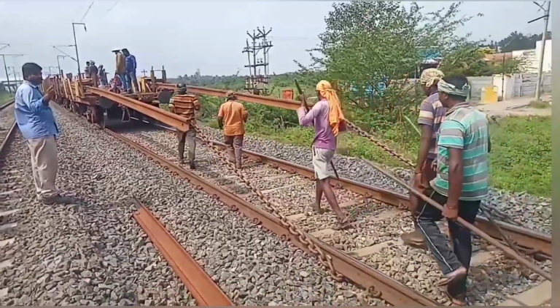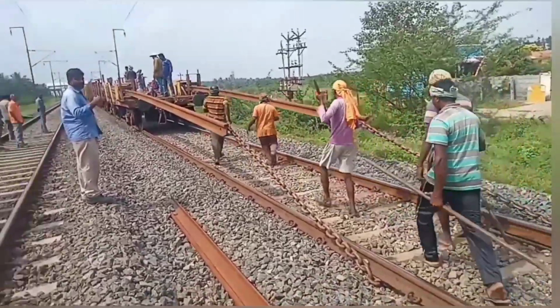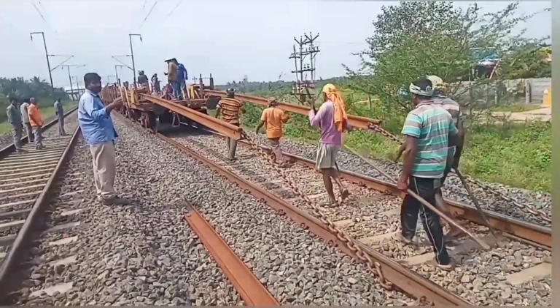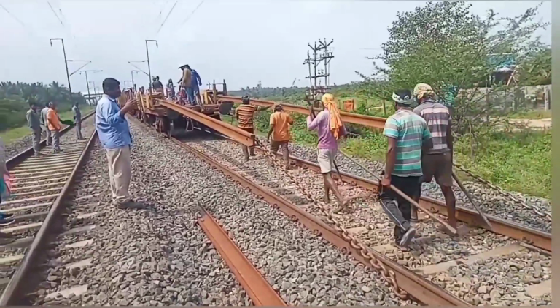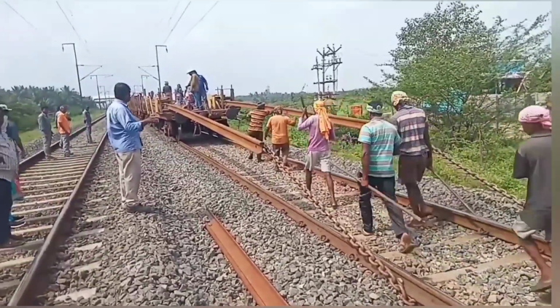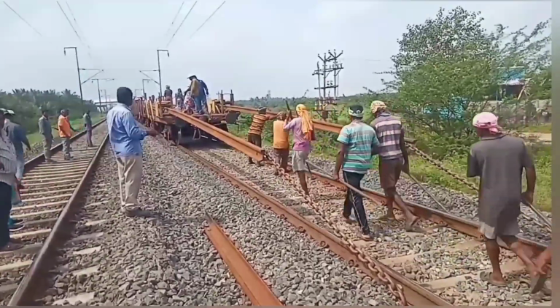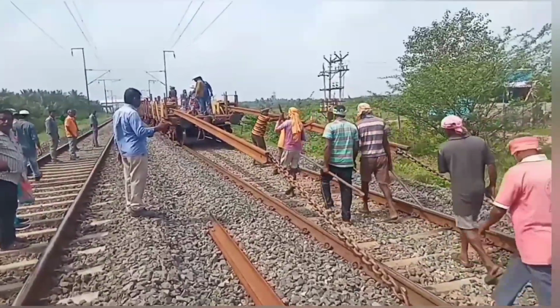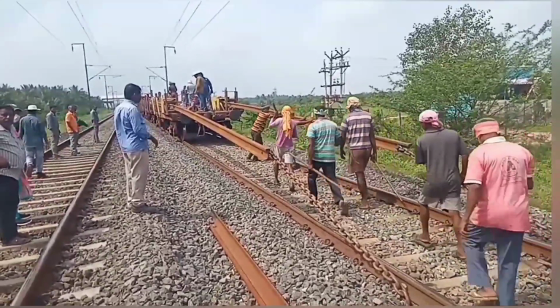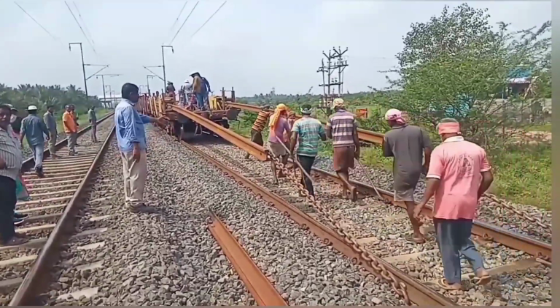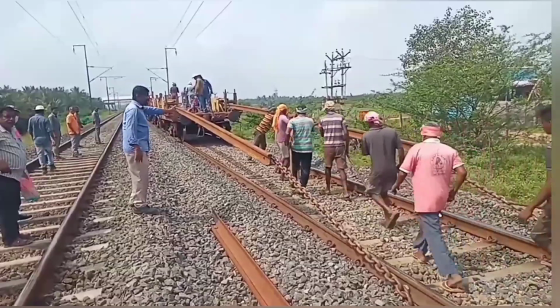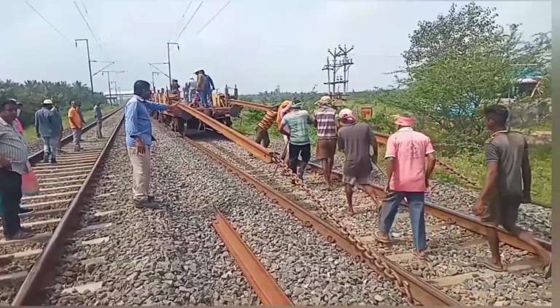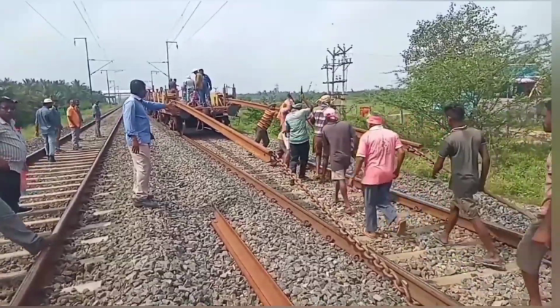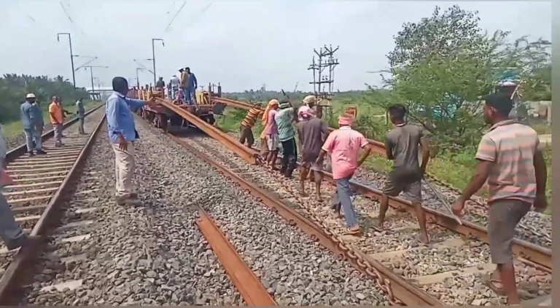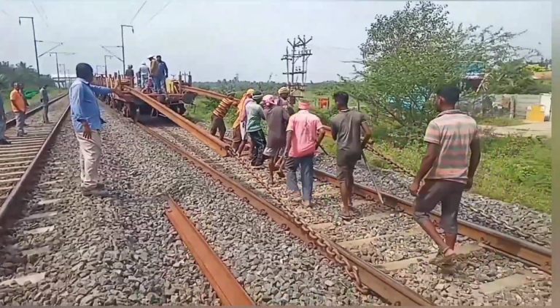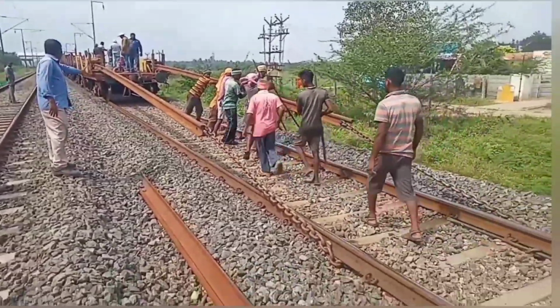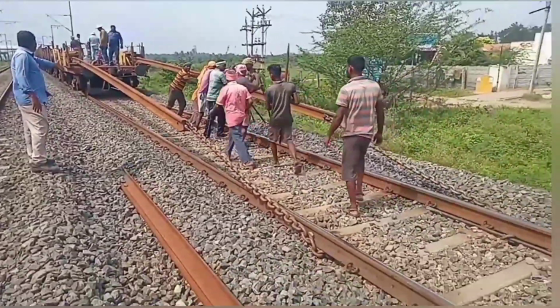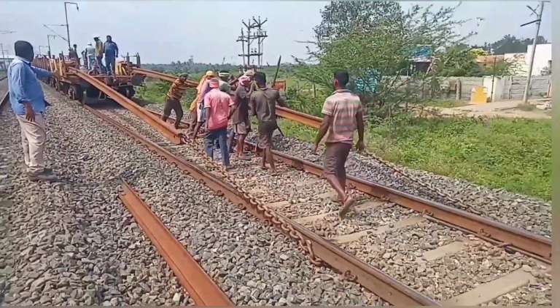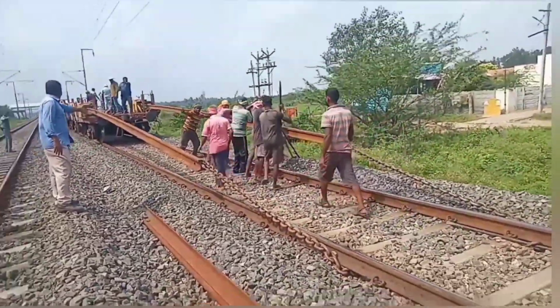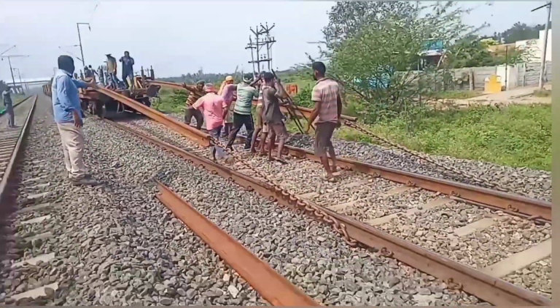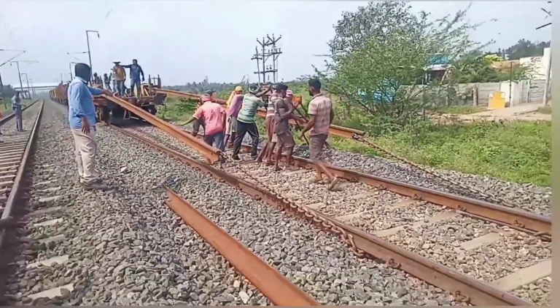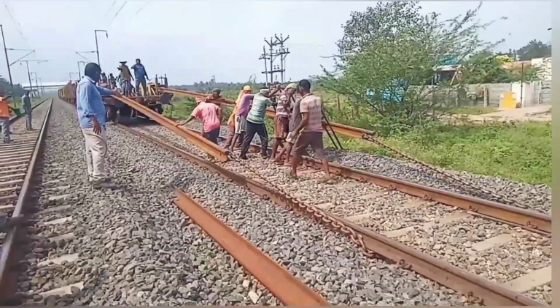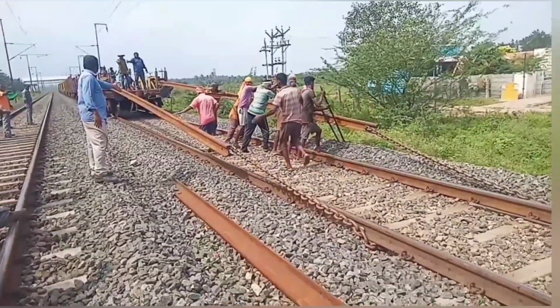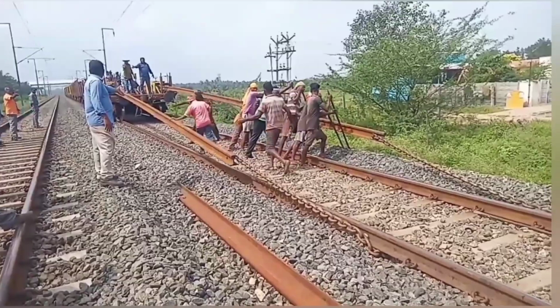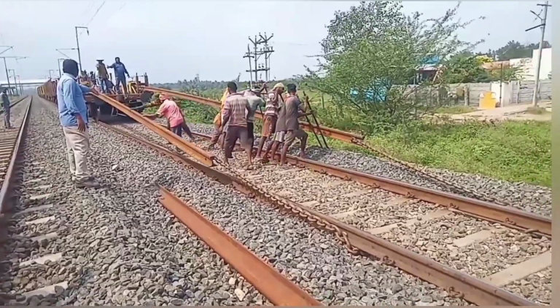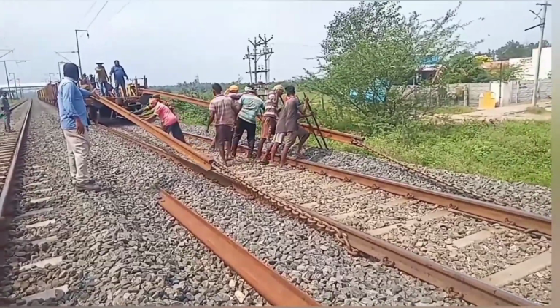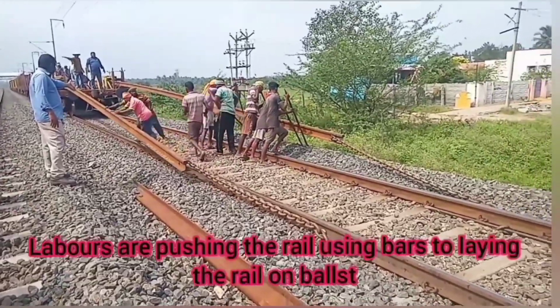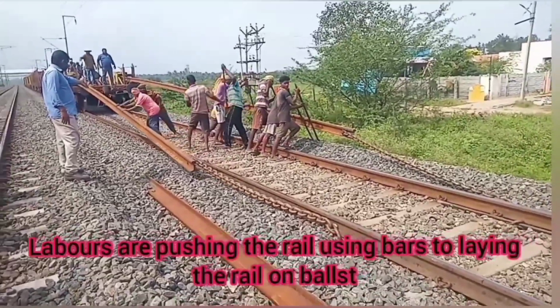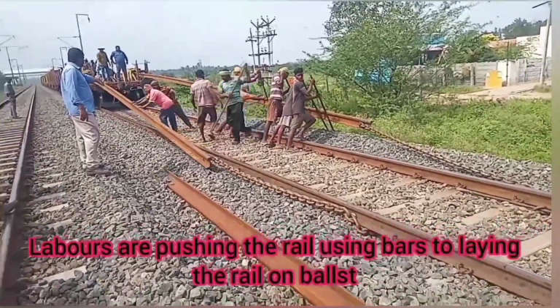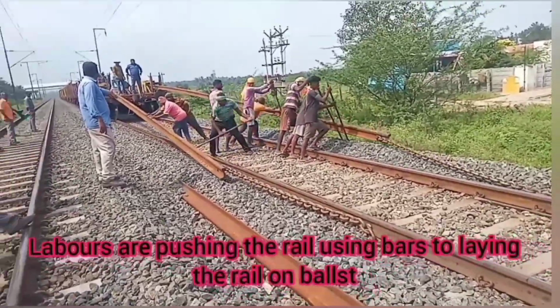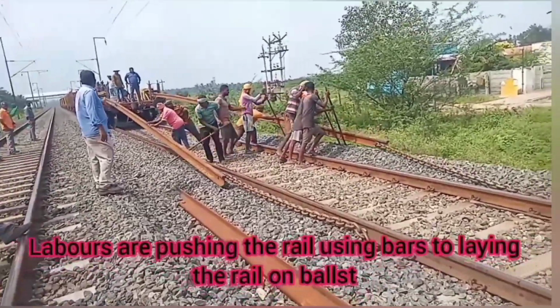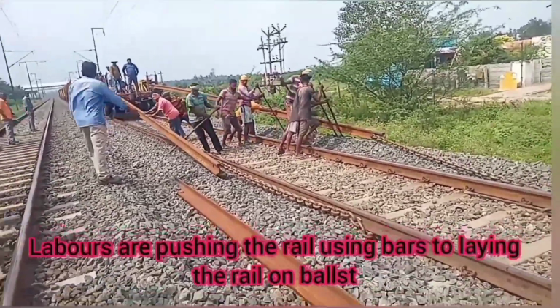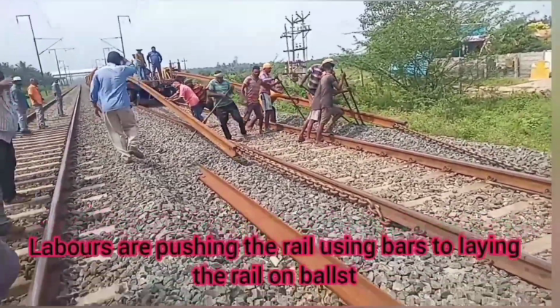They are carrying out the work. Afterwards, the chief opens all the train connections. Let's go. This is the train.